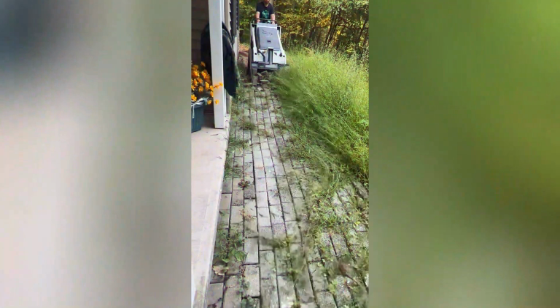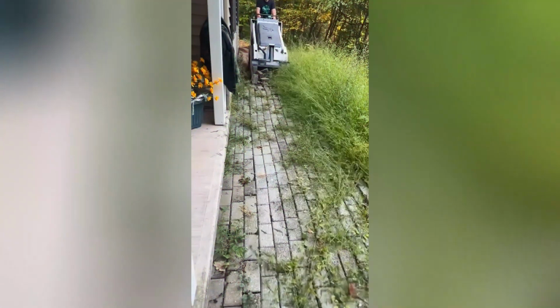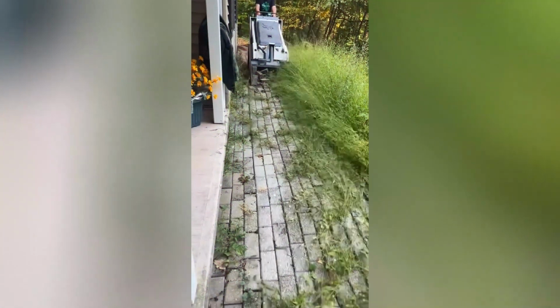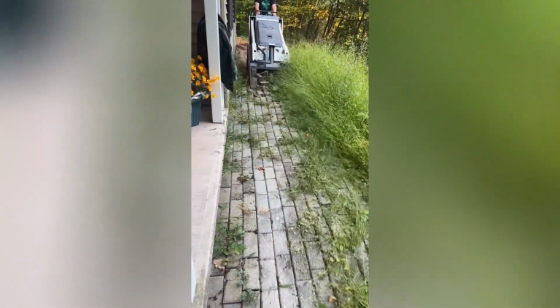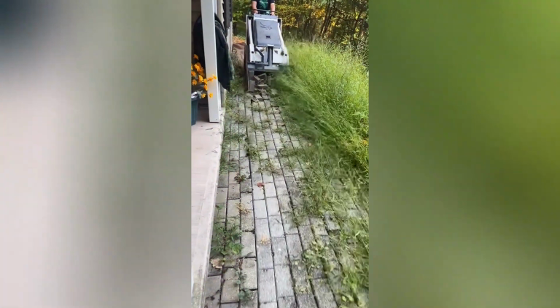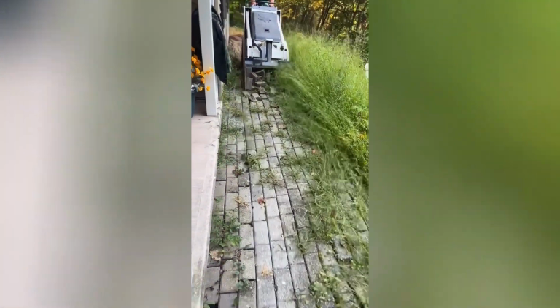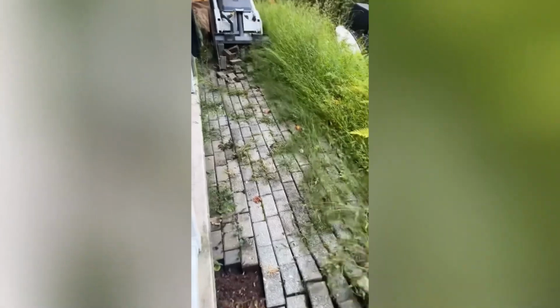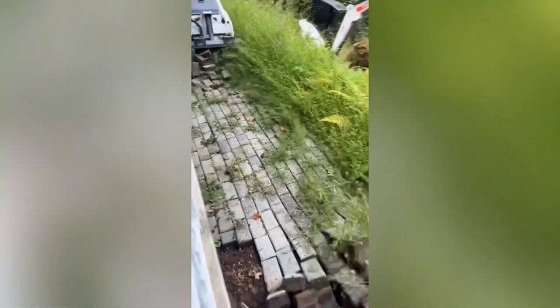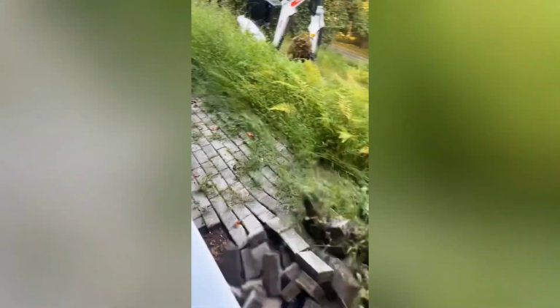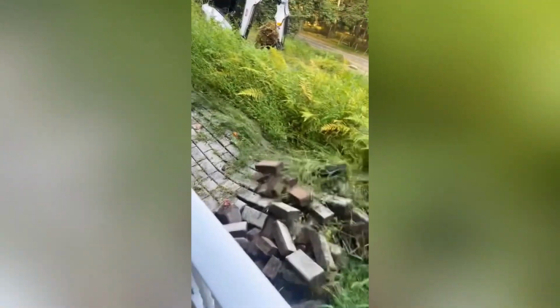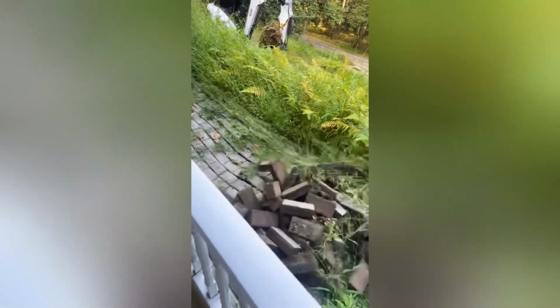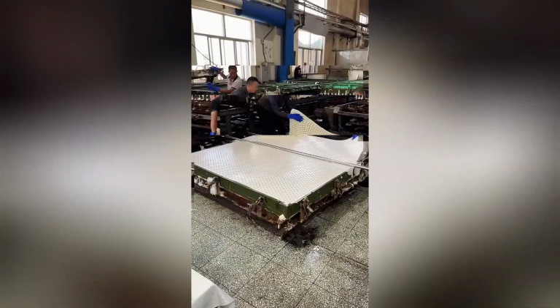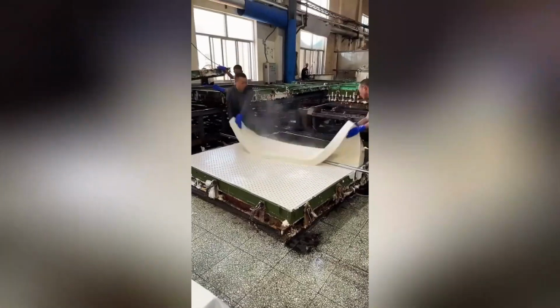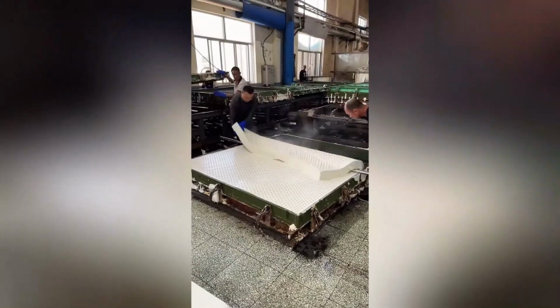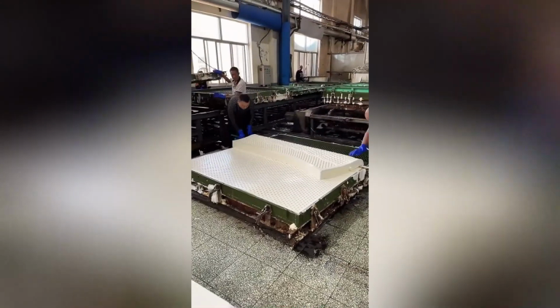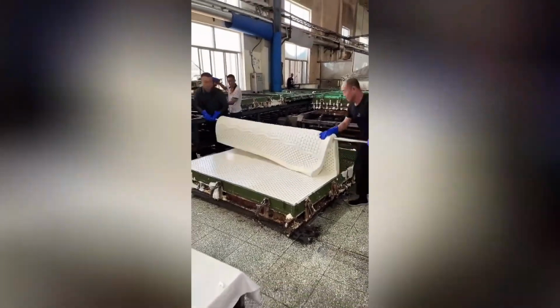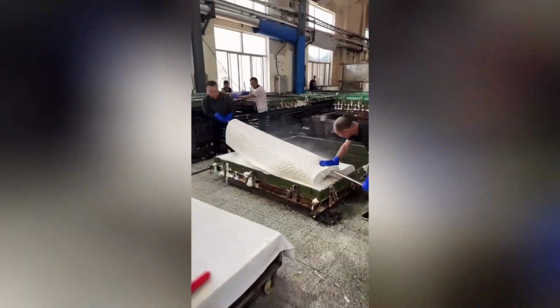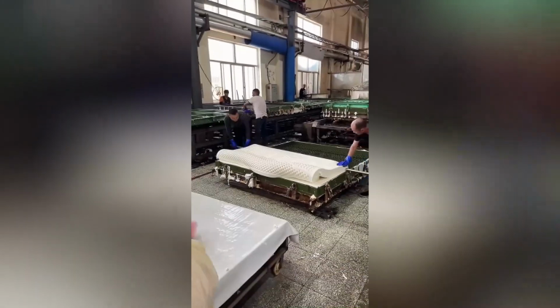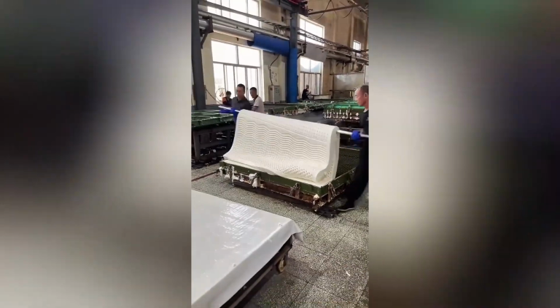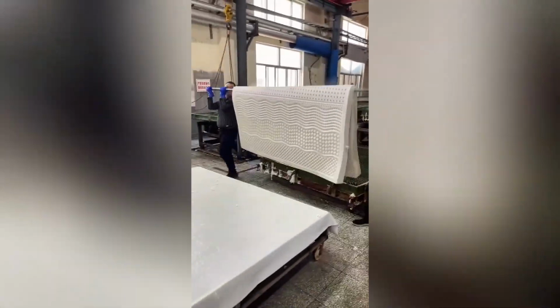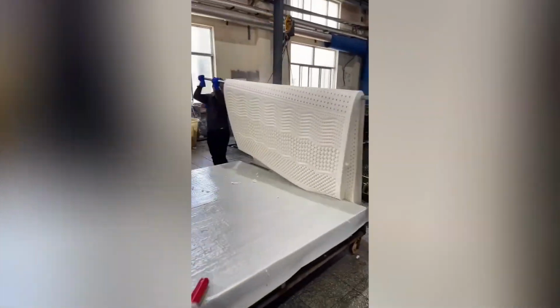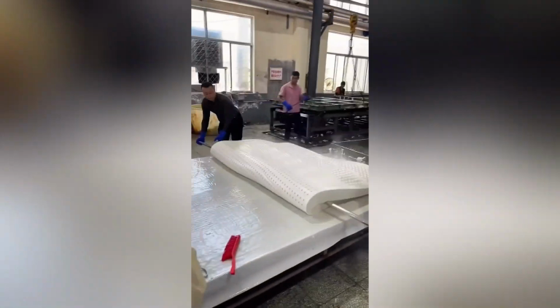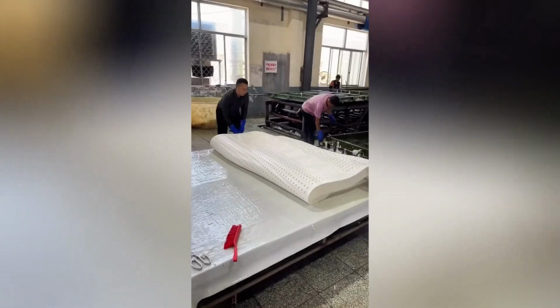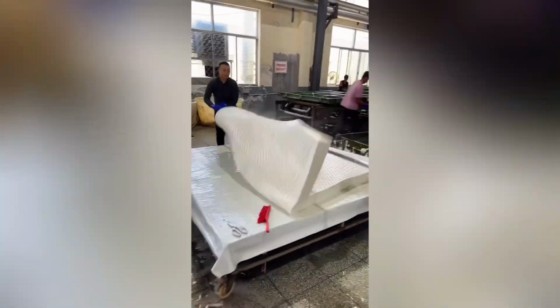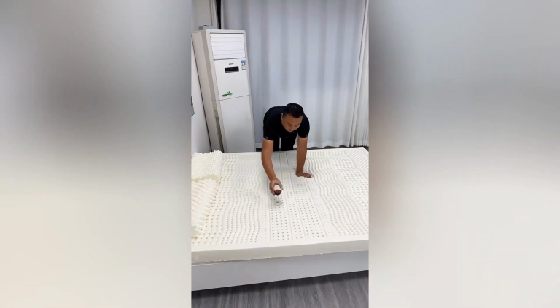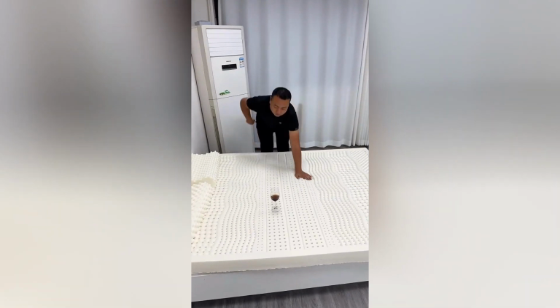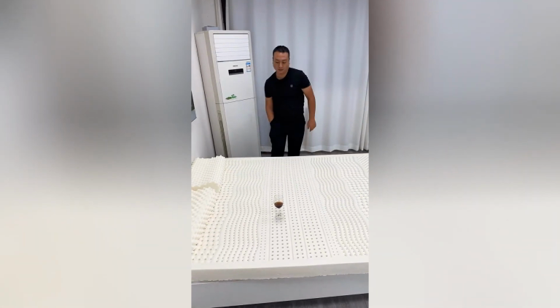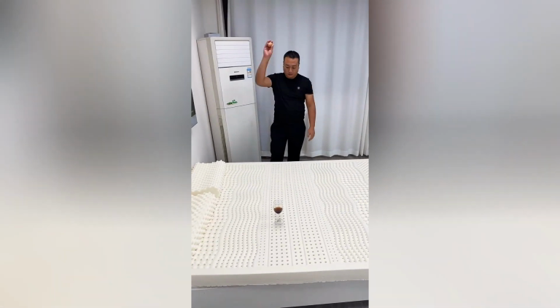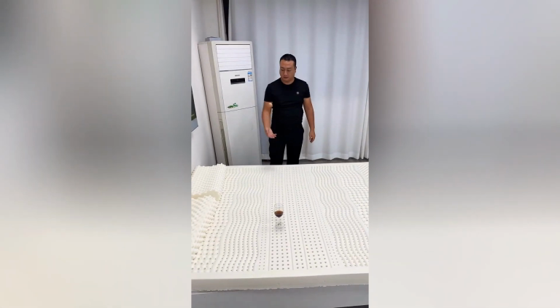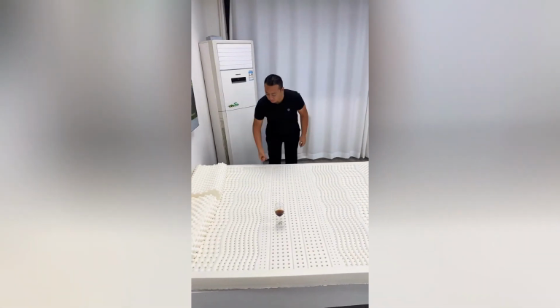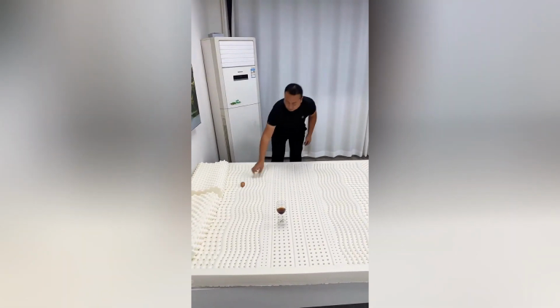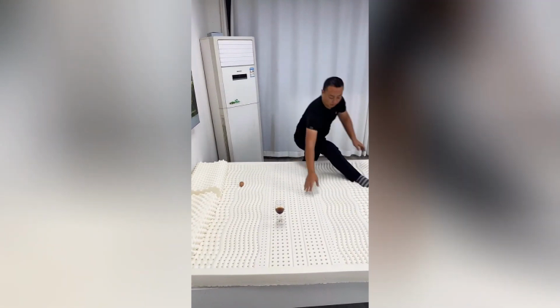Bobcat equipment is designed to make work easier and faster. This waterproof mattress is a game-changer — its innovative design ensures that spills and accidents won't ruin your sleep.